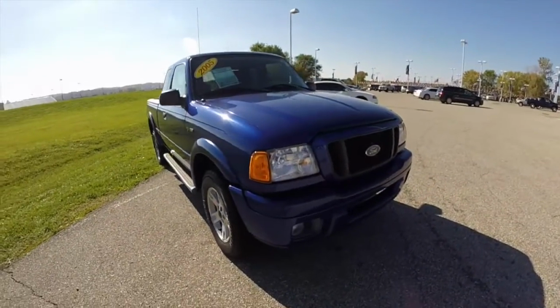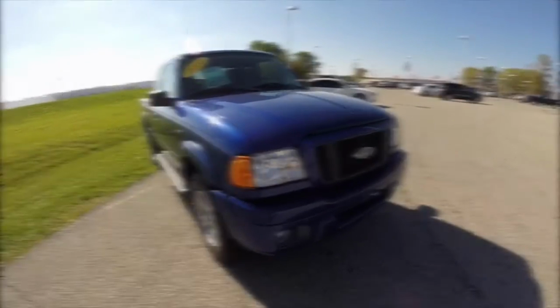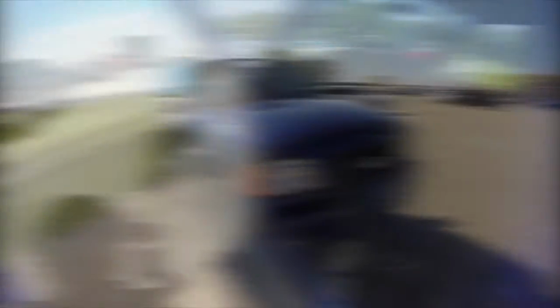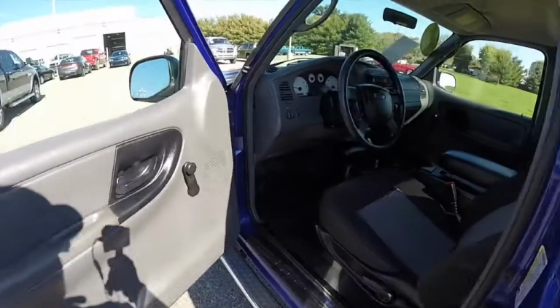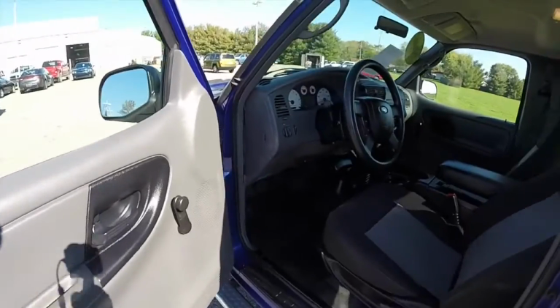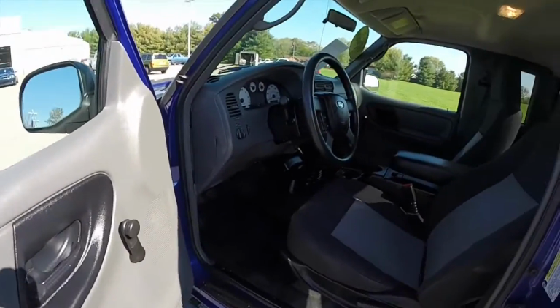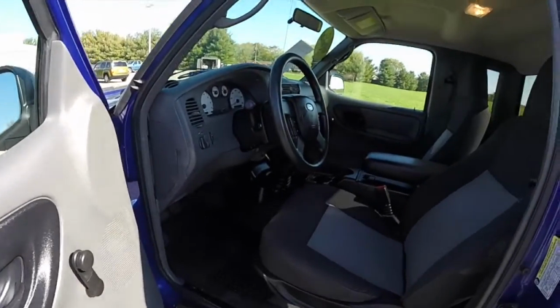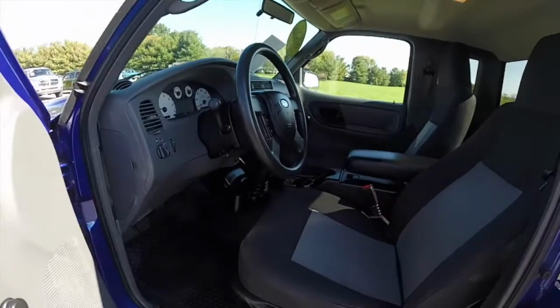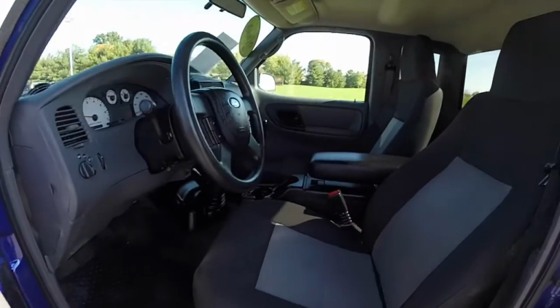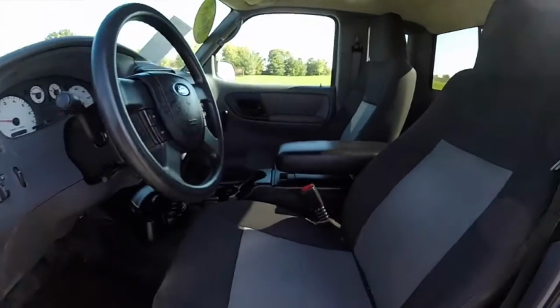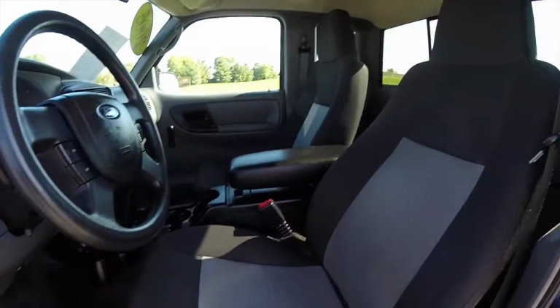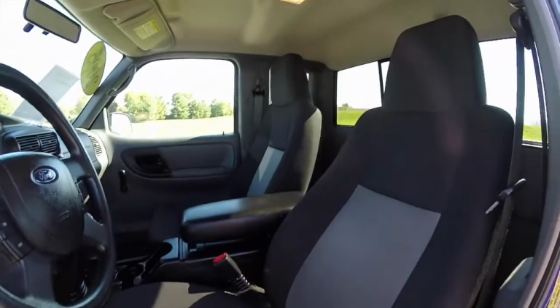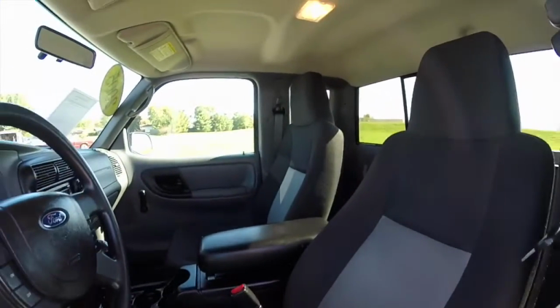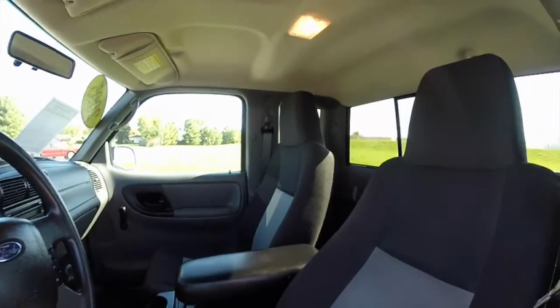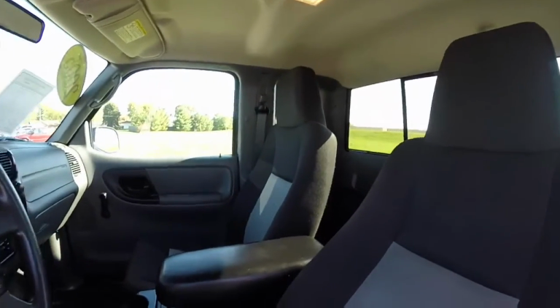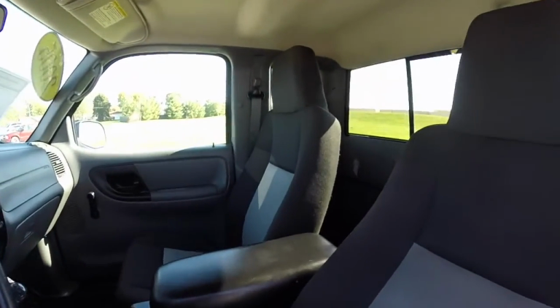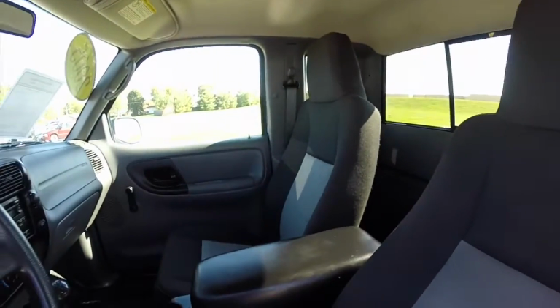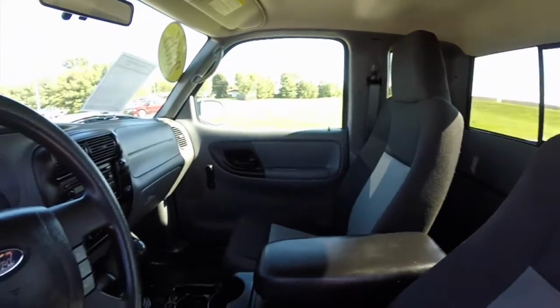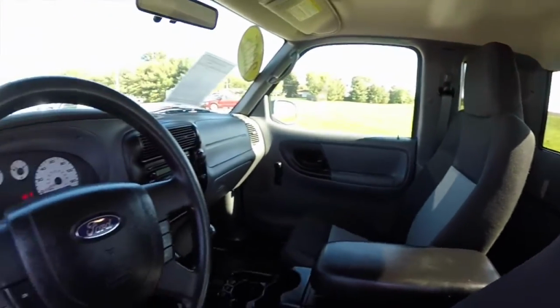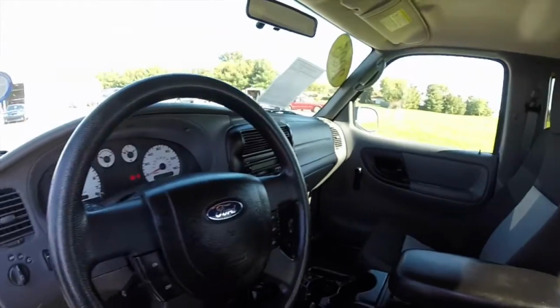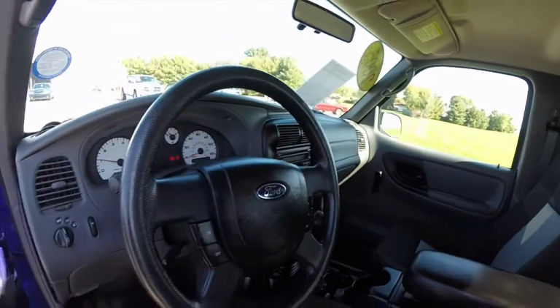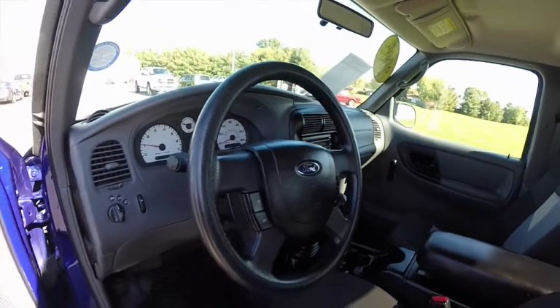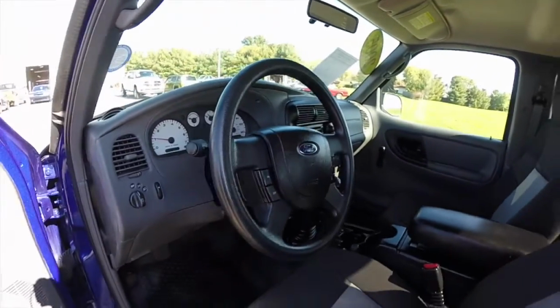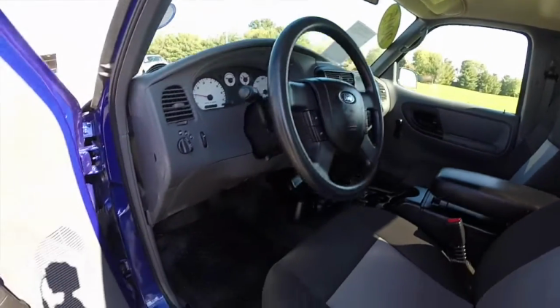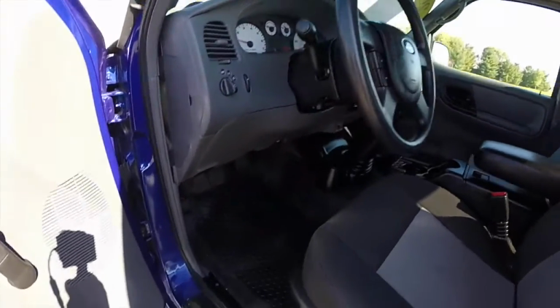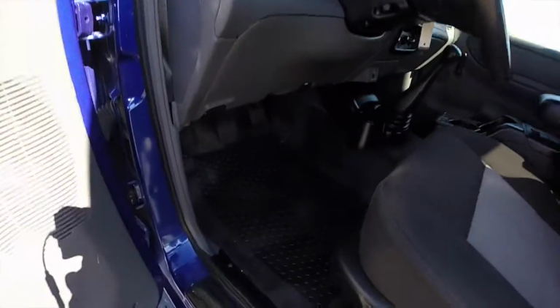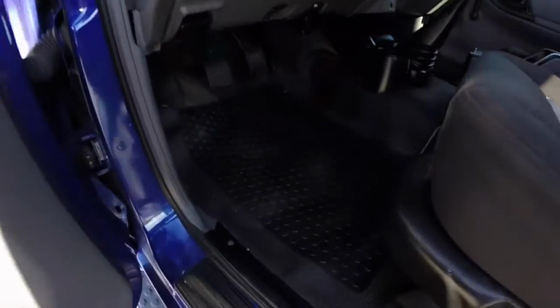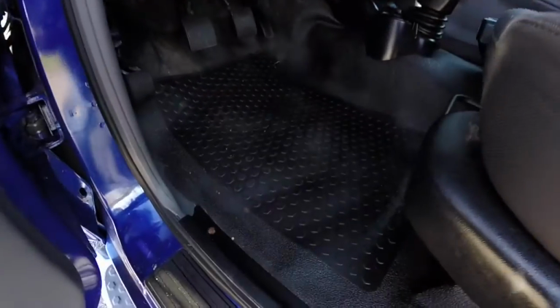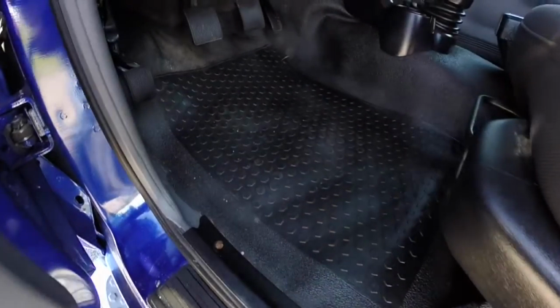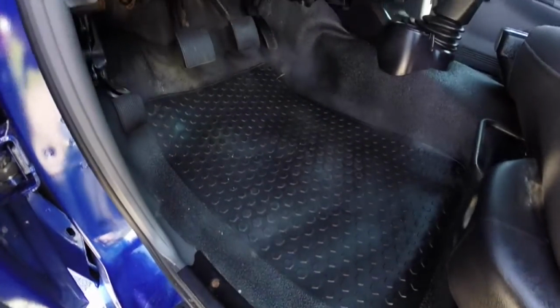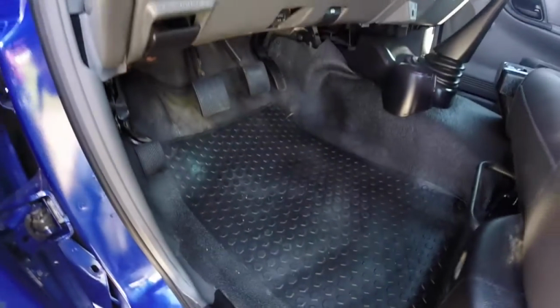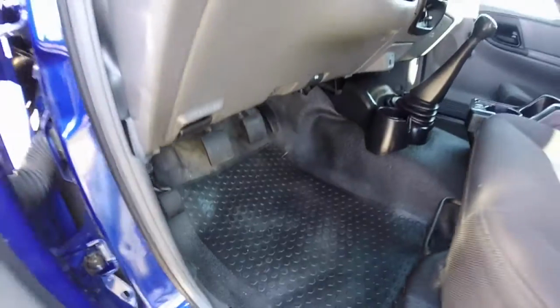Let's go and take a look at the interior. Inside, it does have manual windows and manual door locks. It also has an easy to clean vinyl floor.